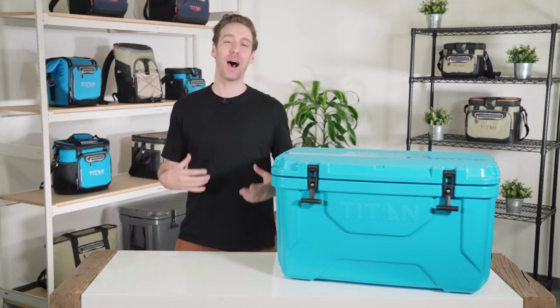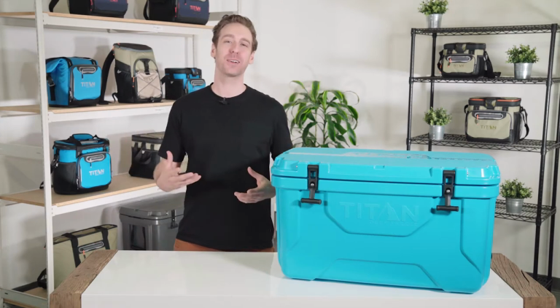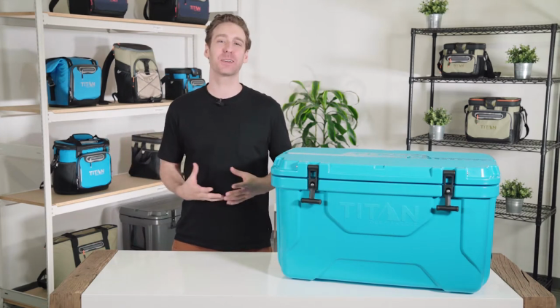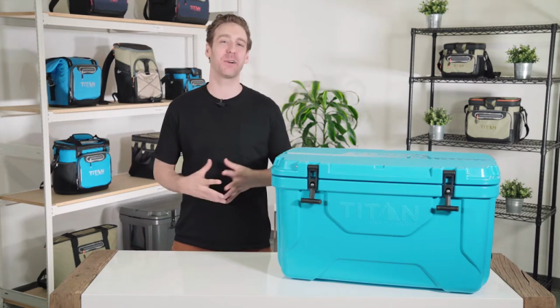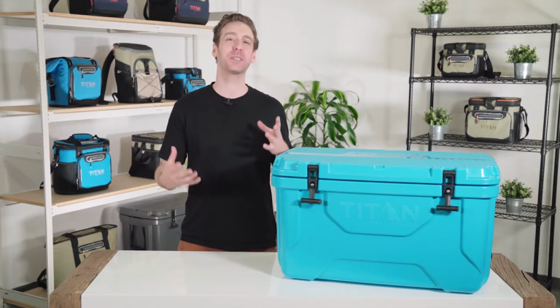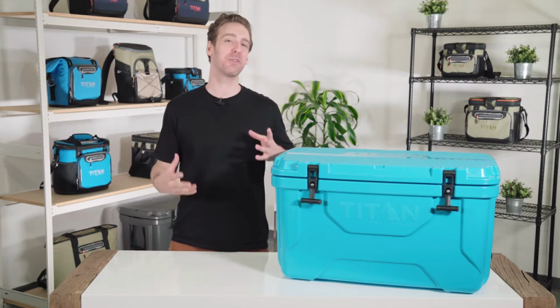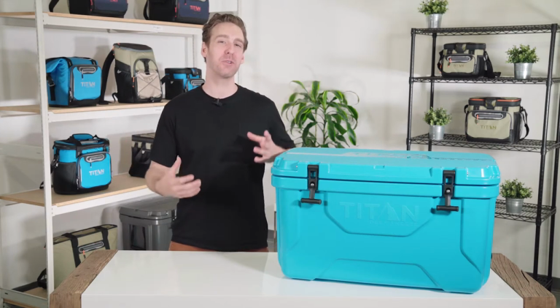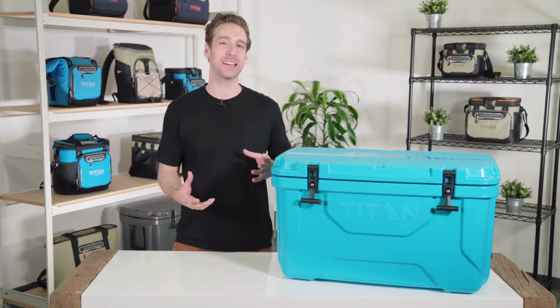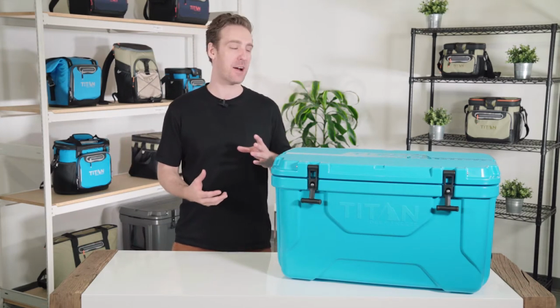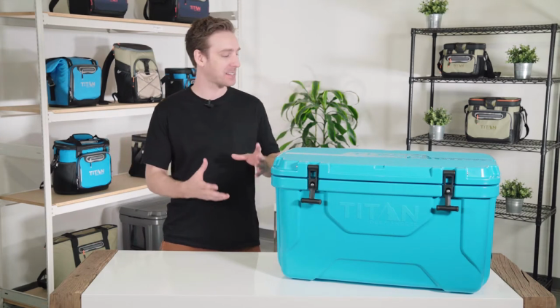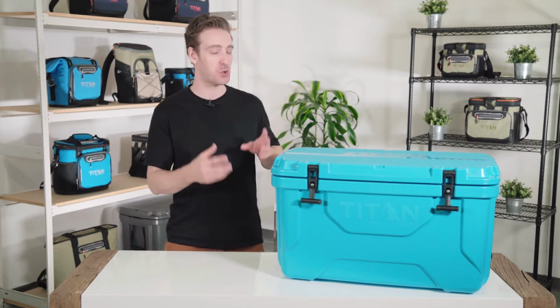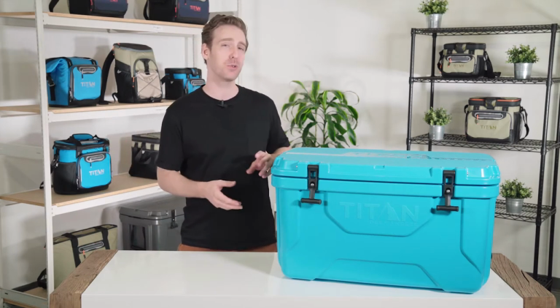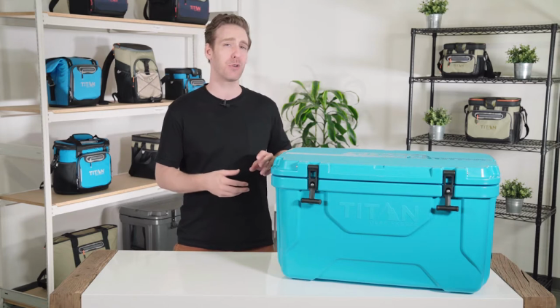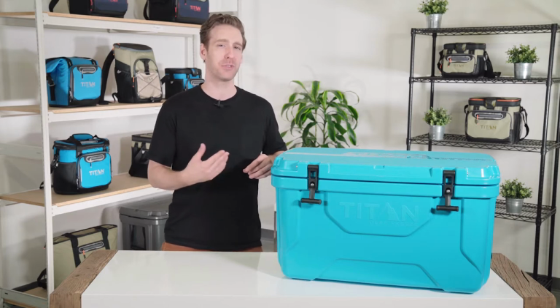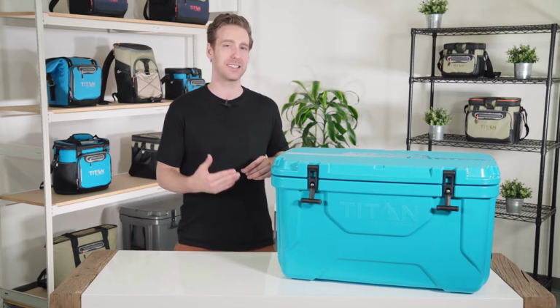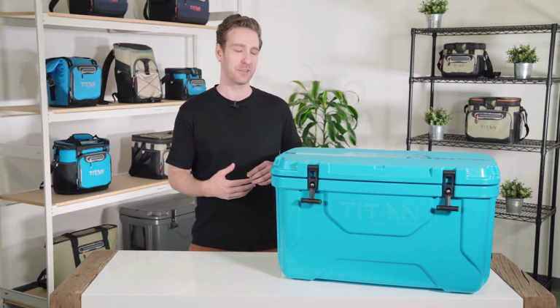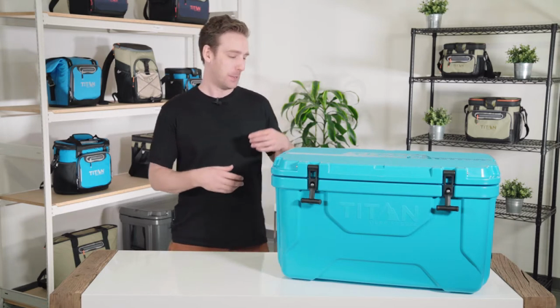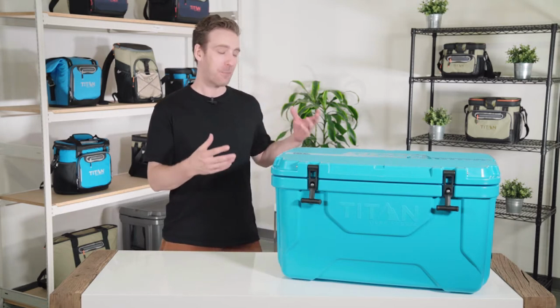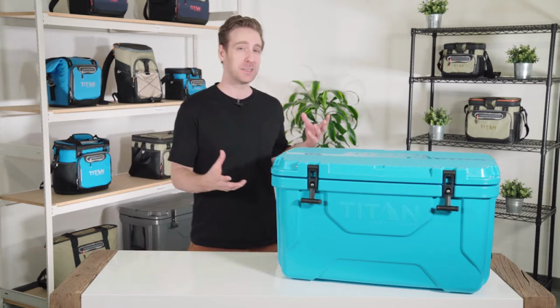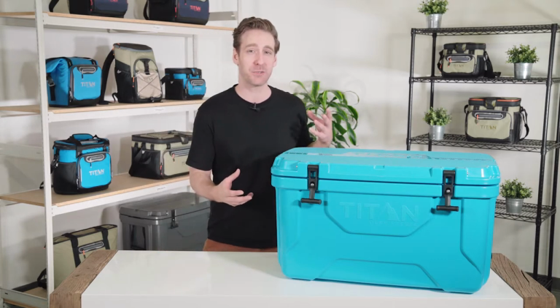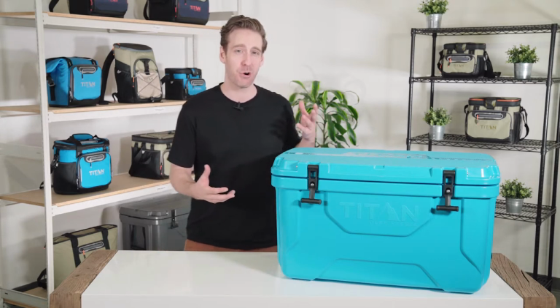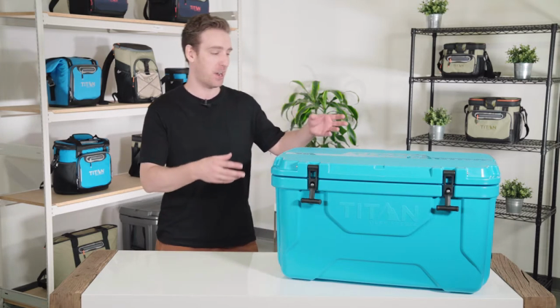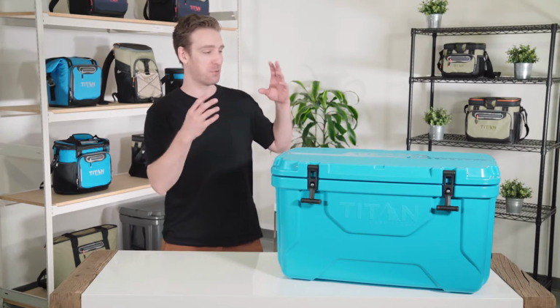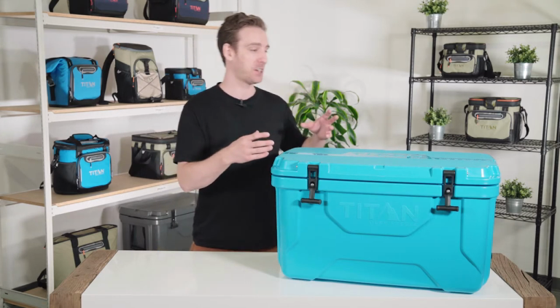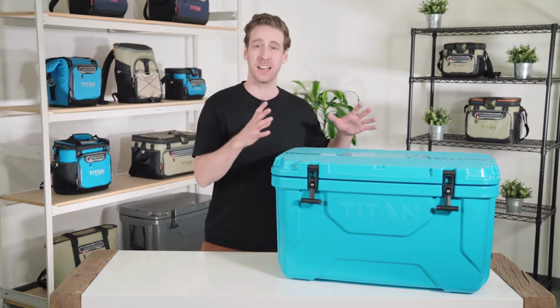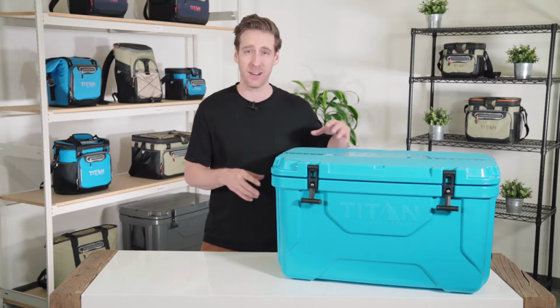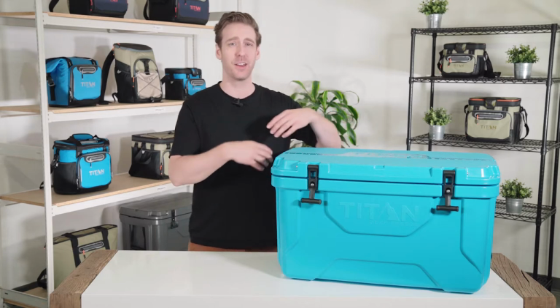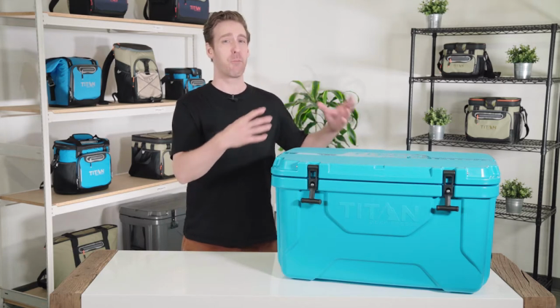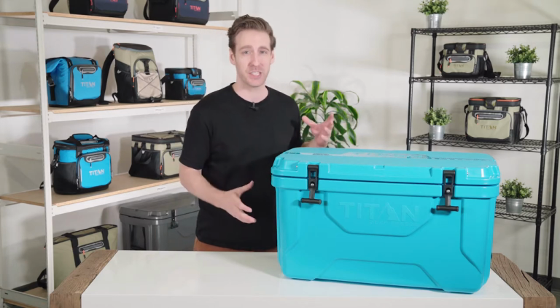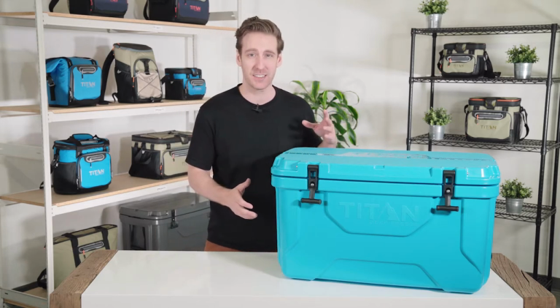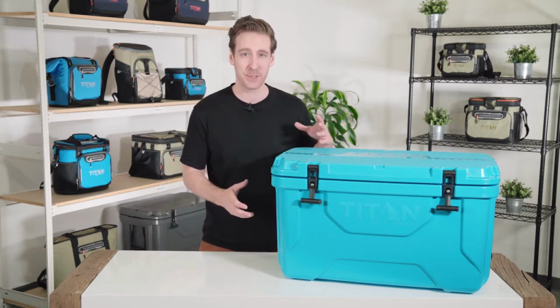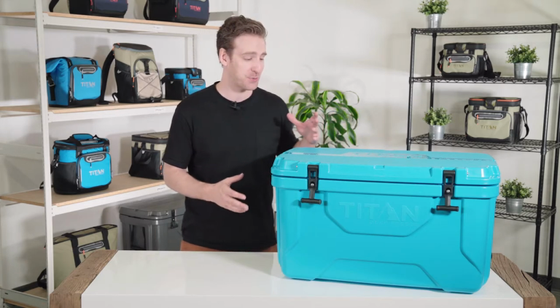I'm Alex with Arctic Zone and I'm going to share with you a few ideas on how to maximize your cooler's performance for your next outing. It seems pretty straightforward, right? You take your contents, pile them in, put as much ice on top as possible.